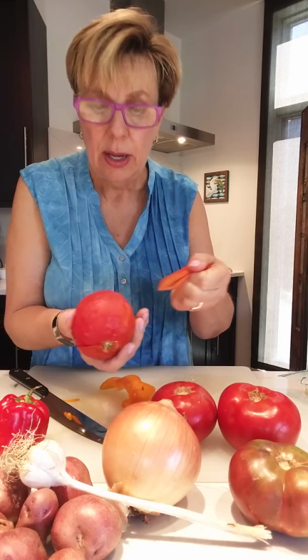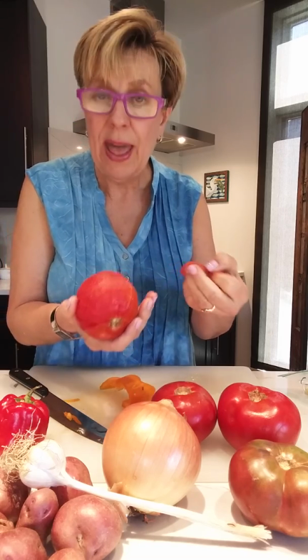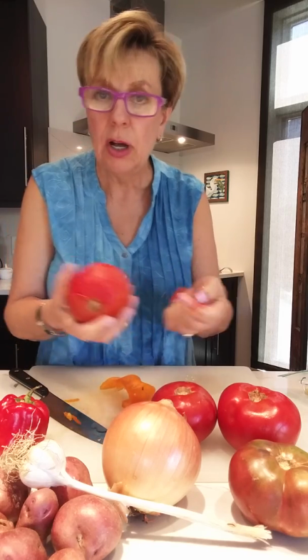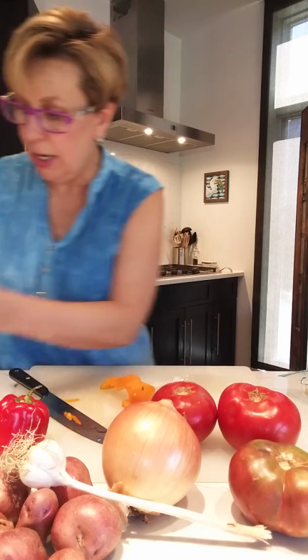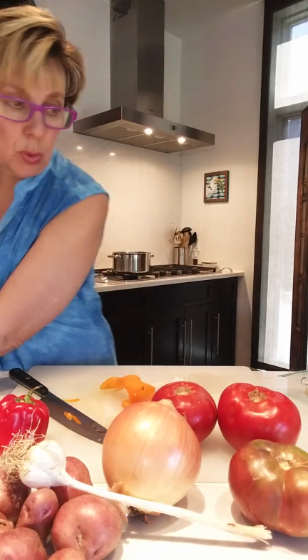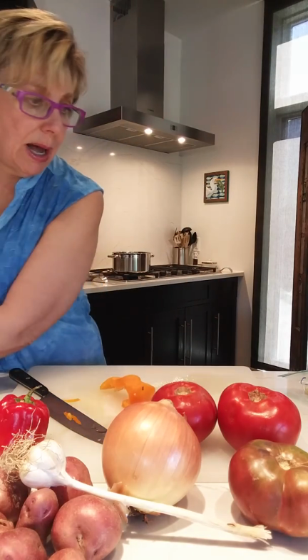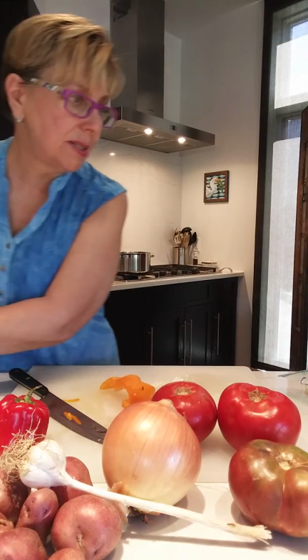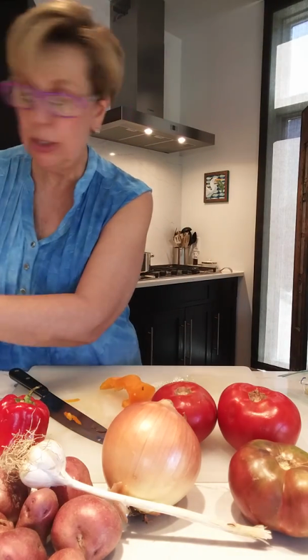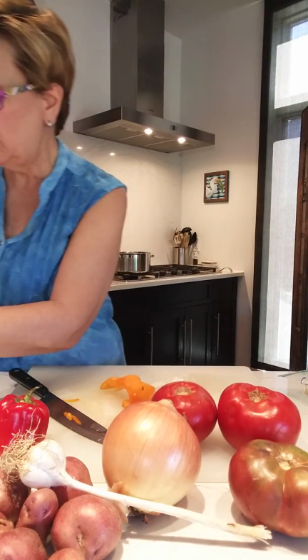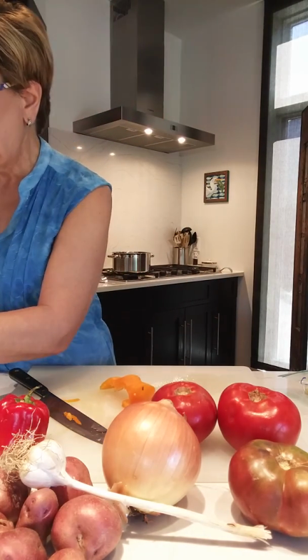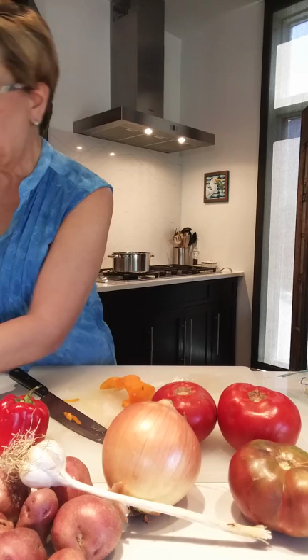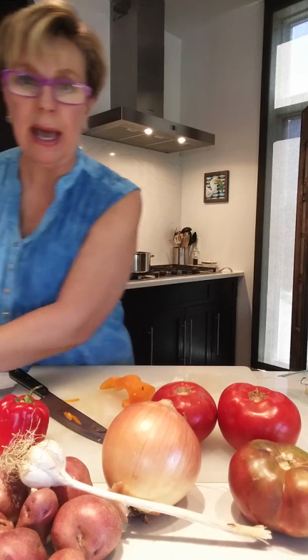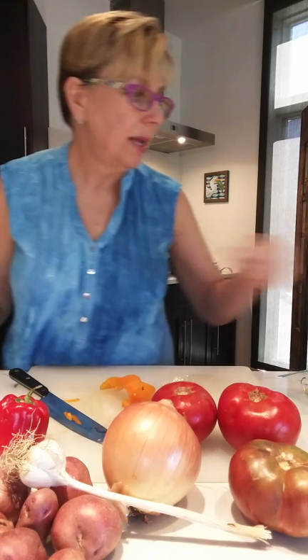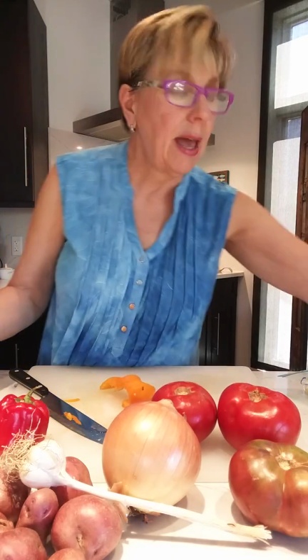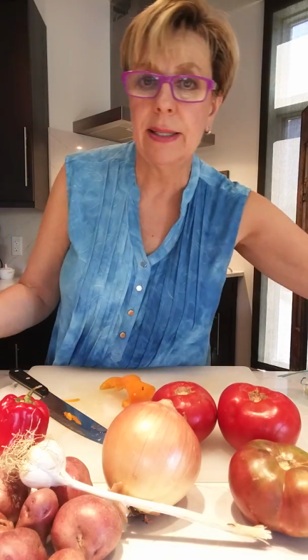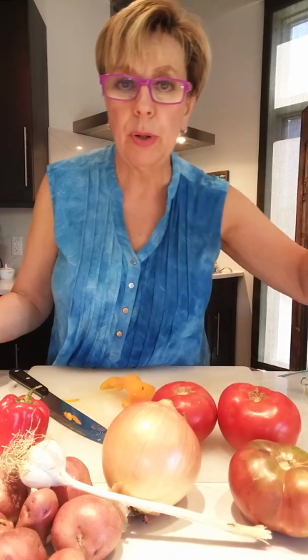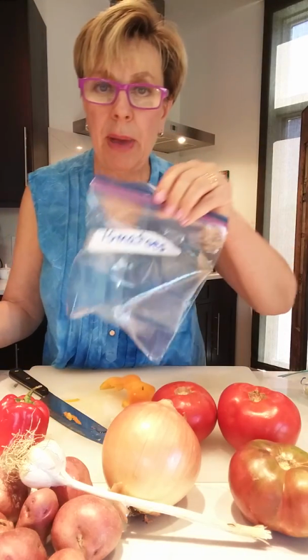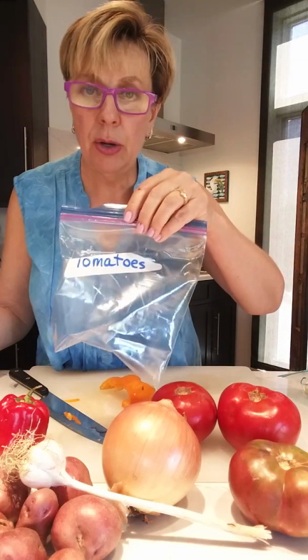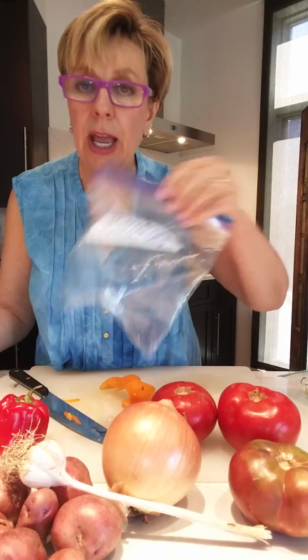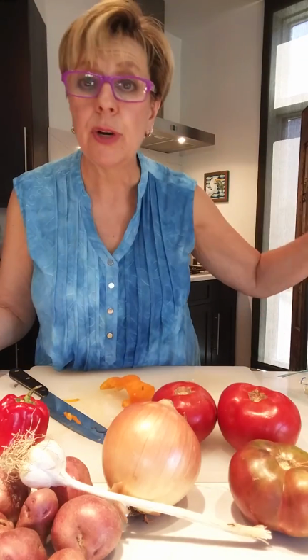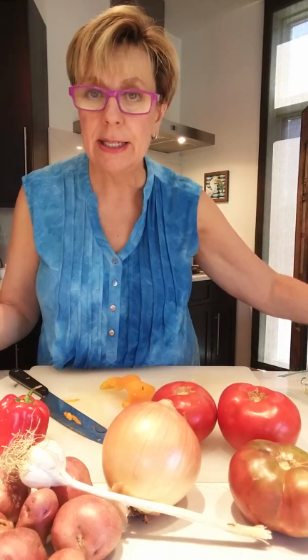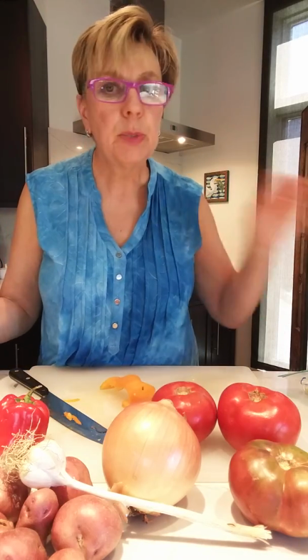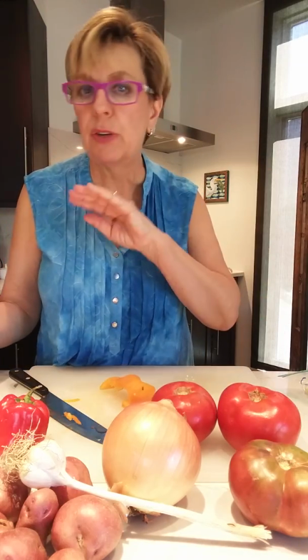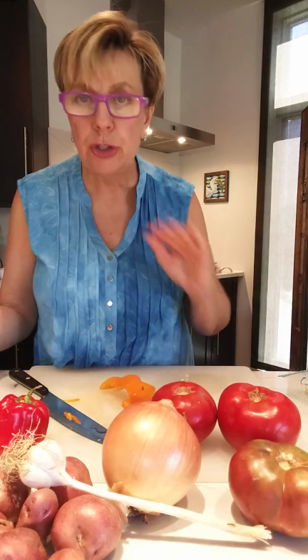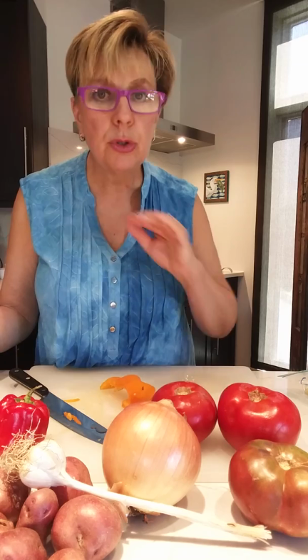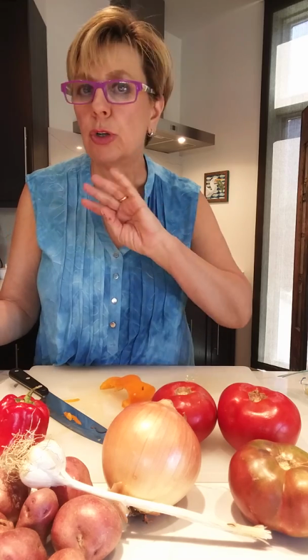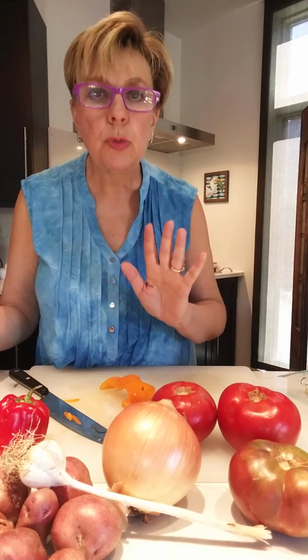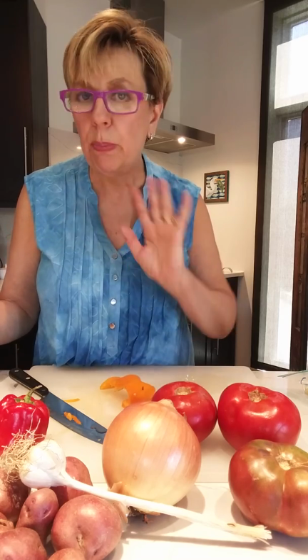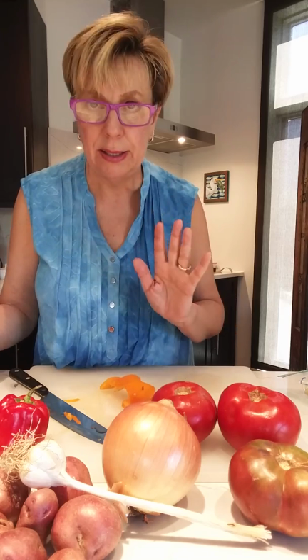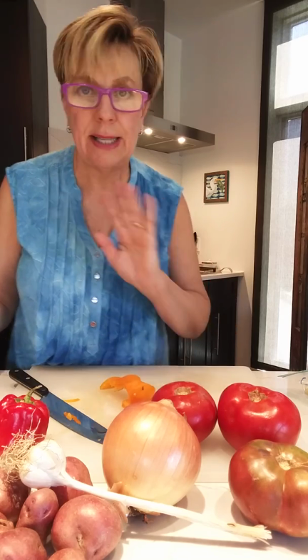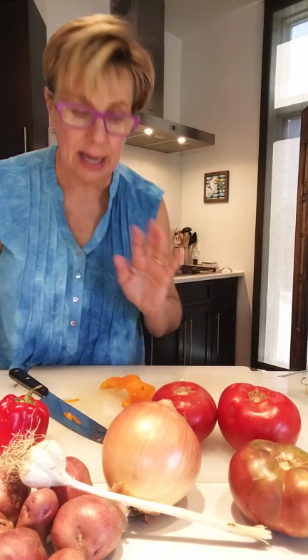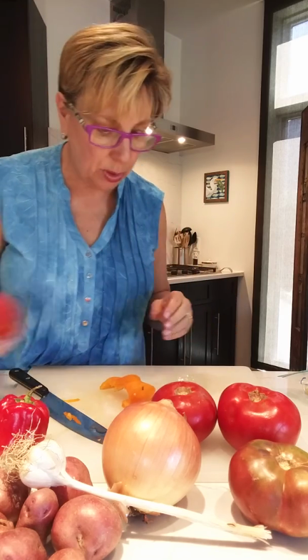When that is all done, you want to pop this into your freezer bag labeled tomatoes and freeze it. It's perfect for stews, soups, or pasta sauce any time in the winter.